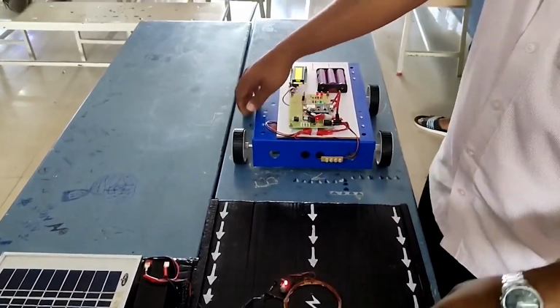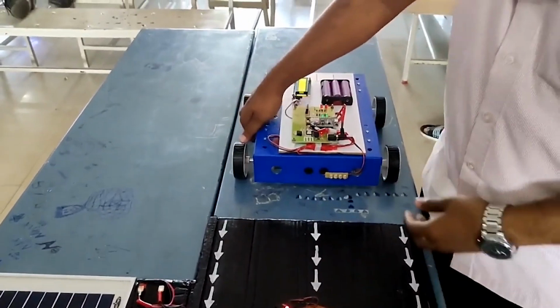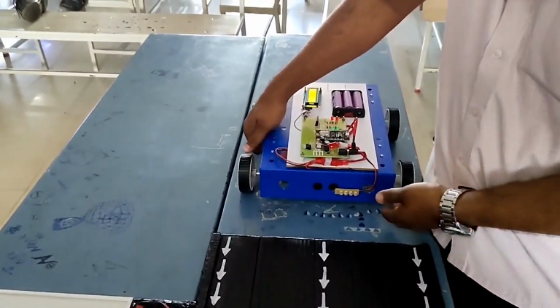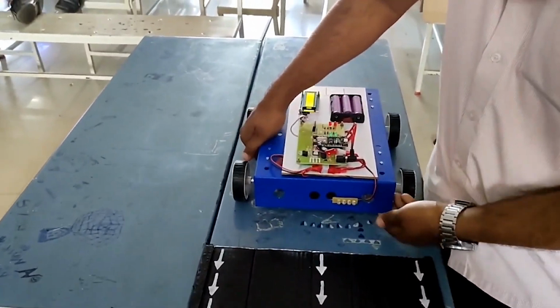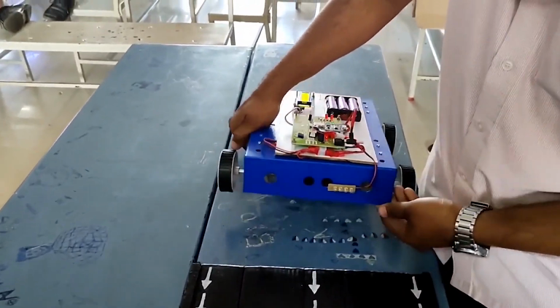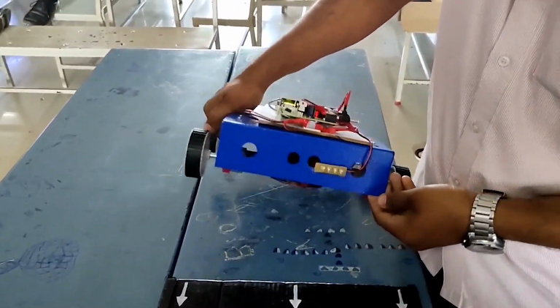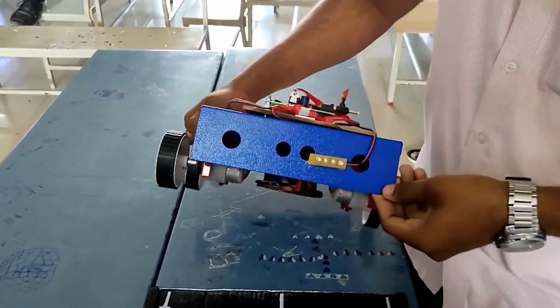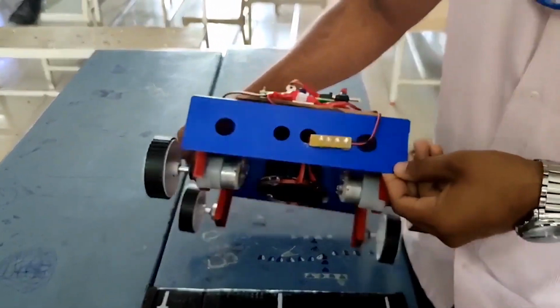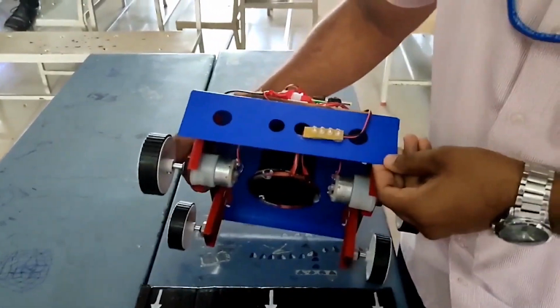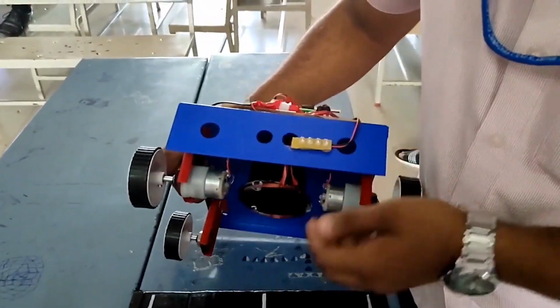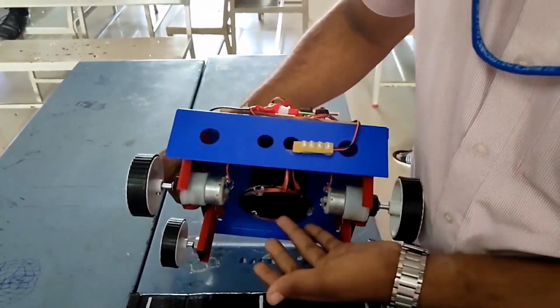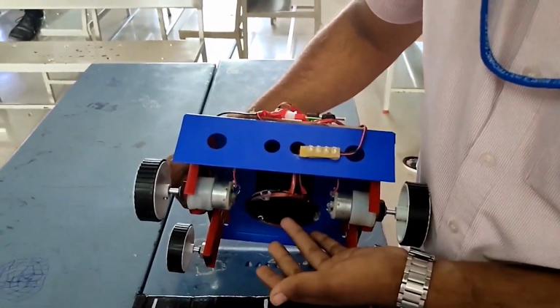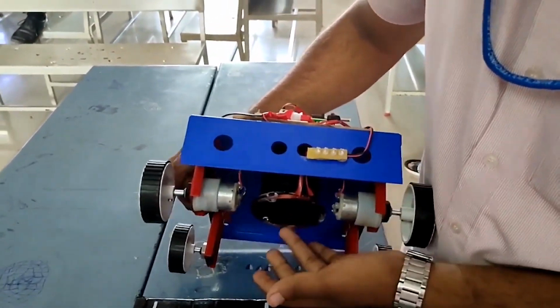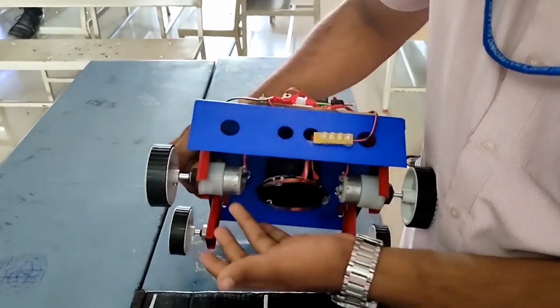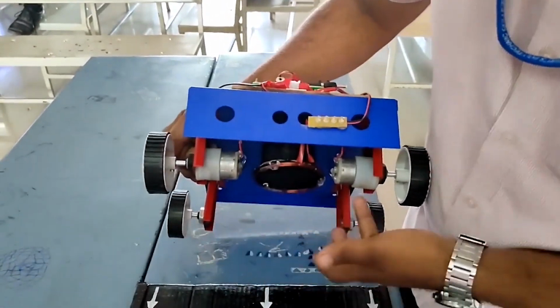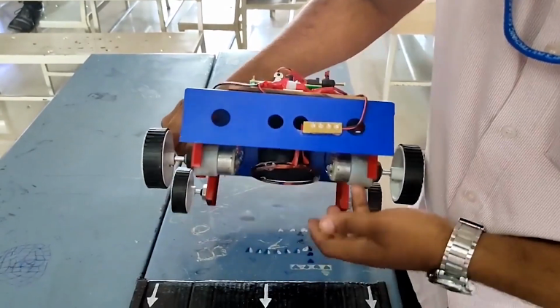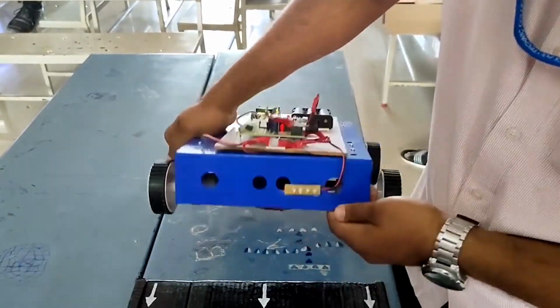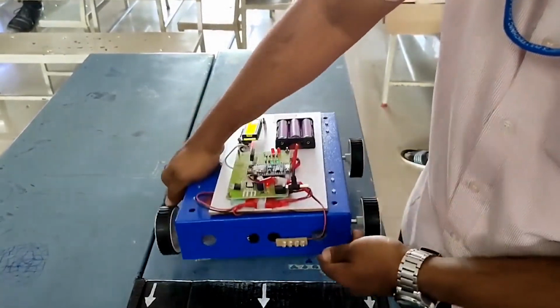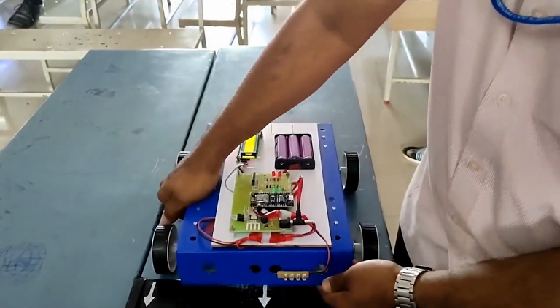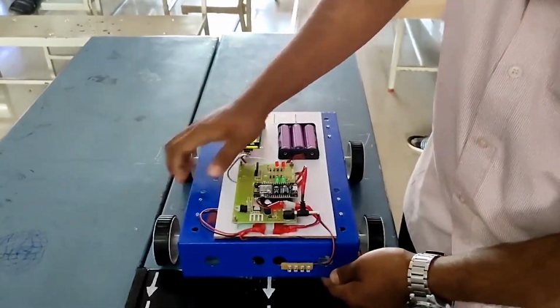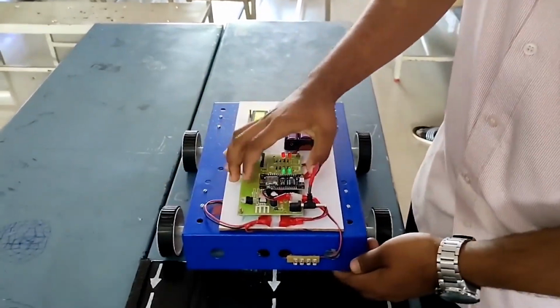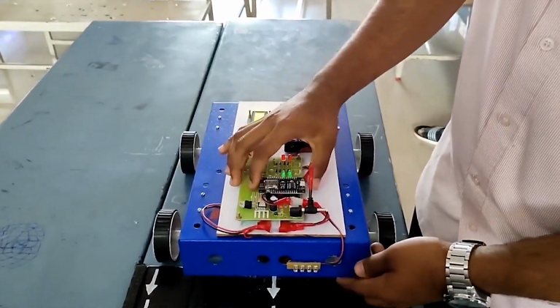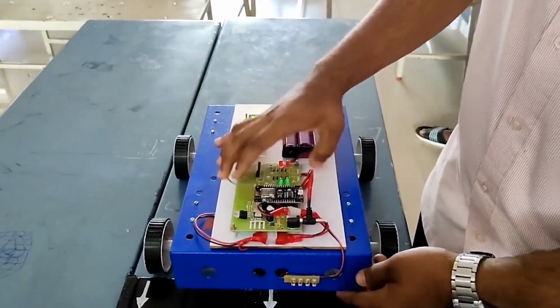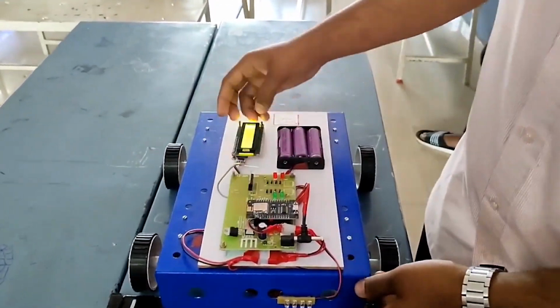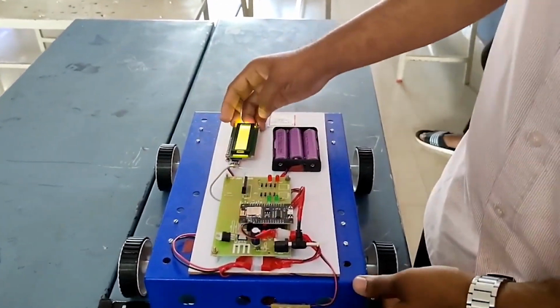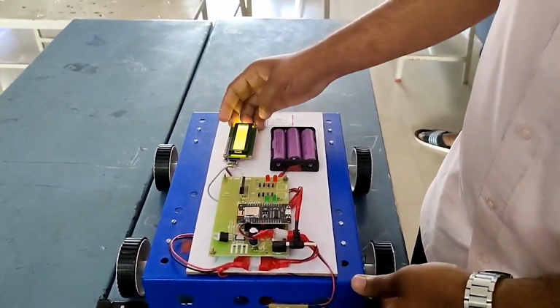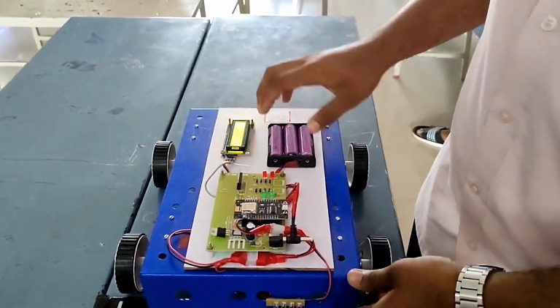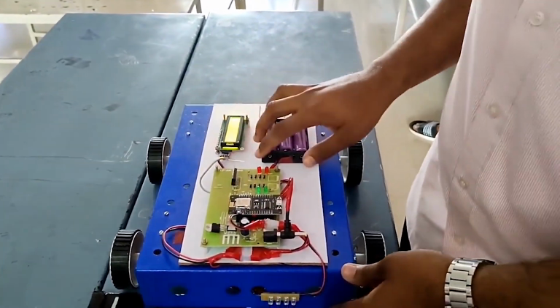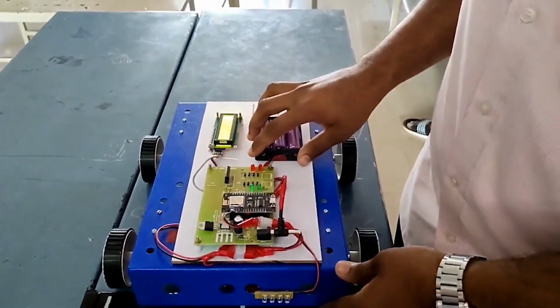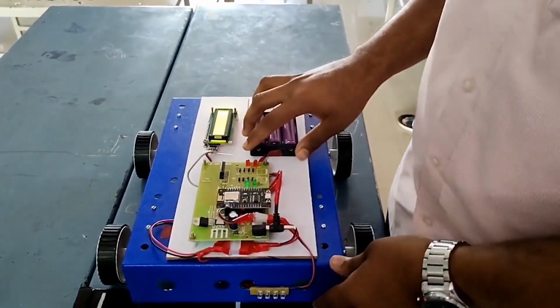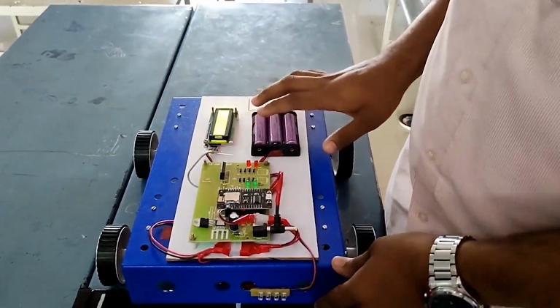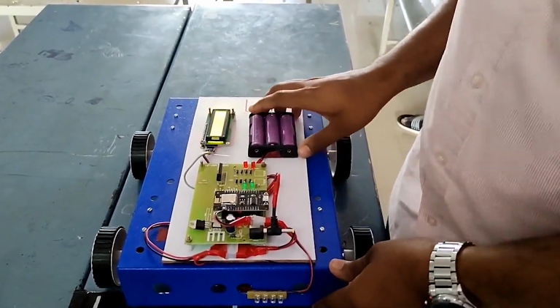On the receiving side, we have a receiving coil and two gear motors, a NodeMCU, an LCD screen, and a battery of 12V.